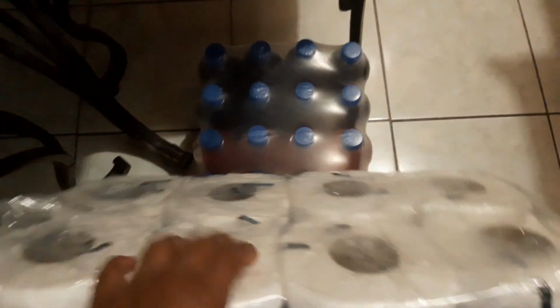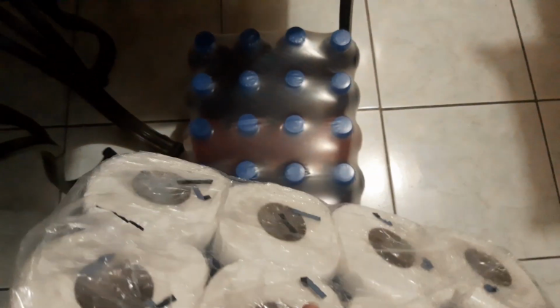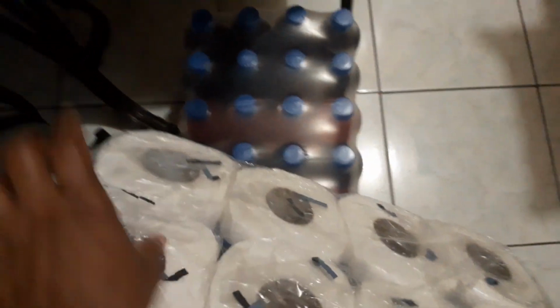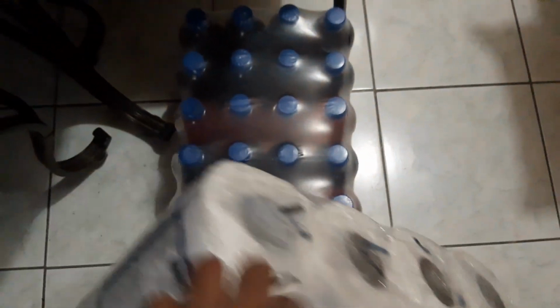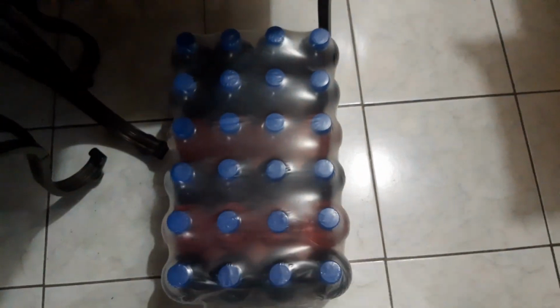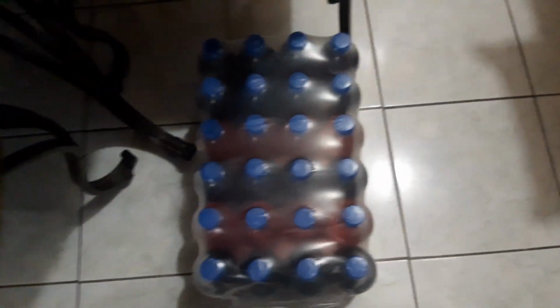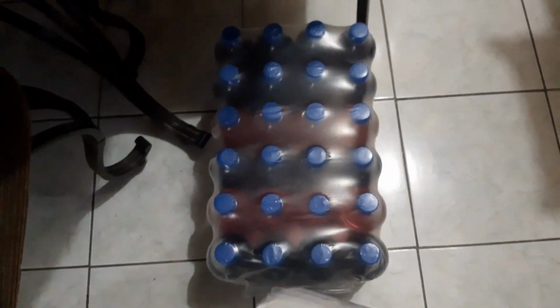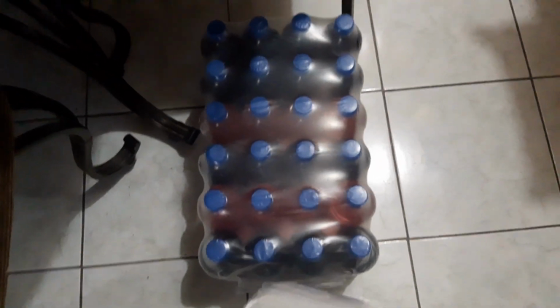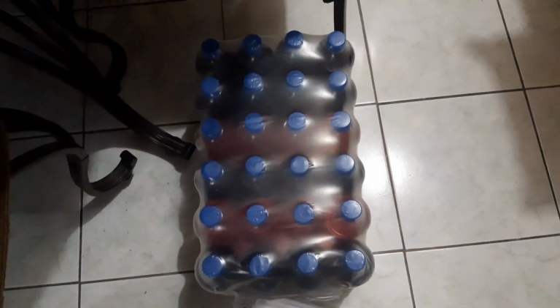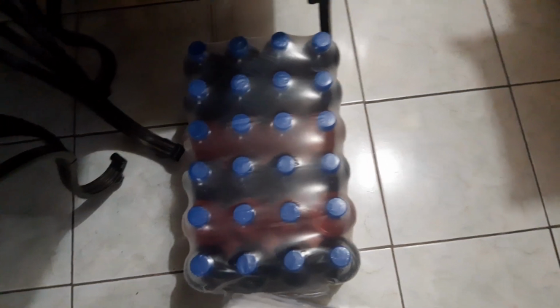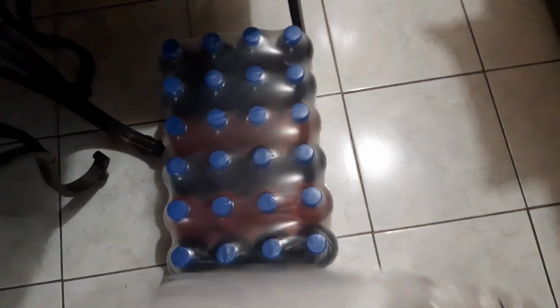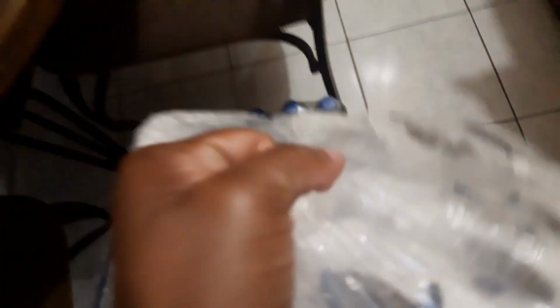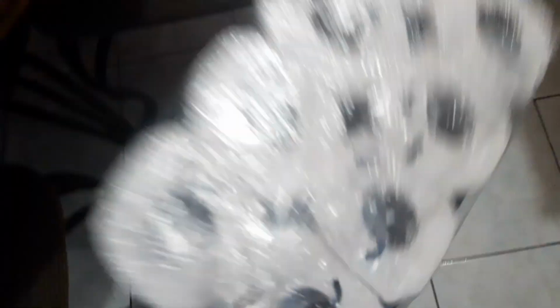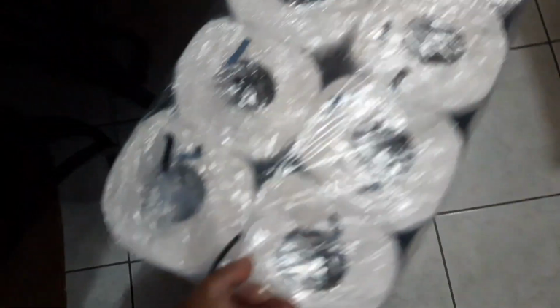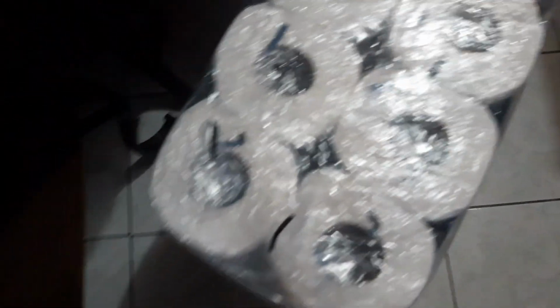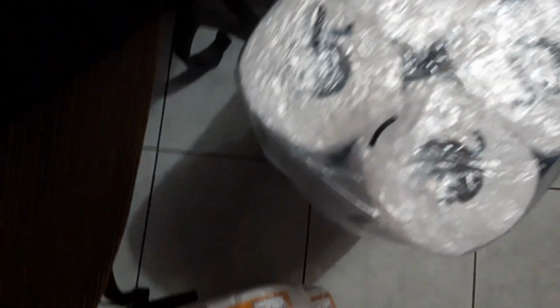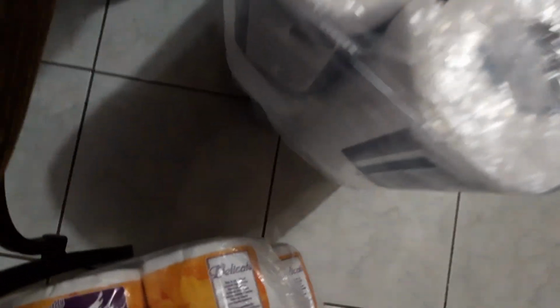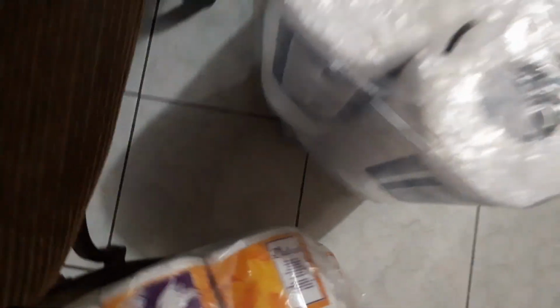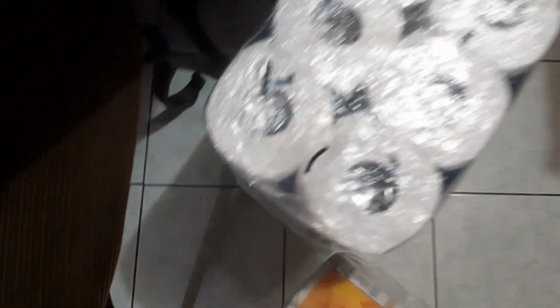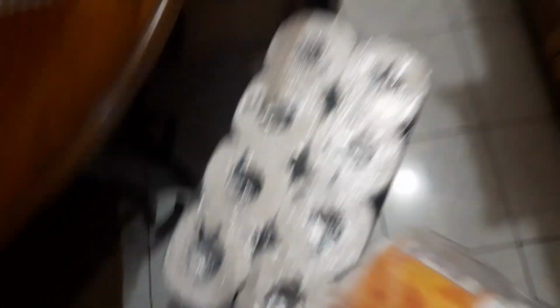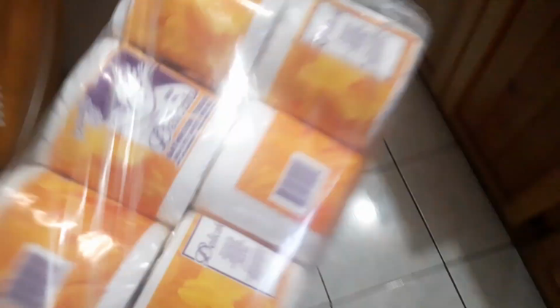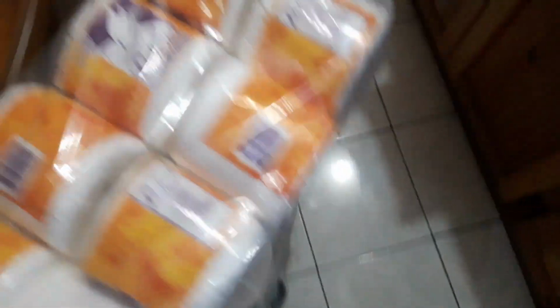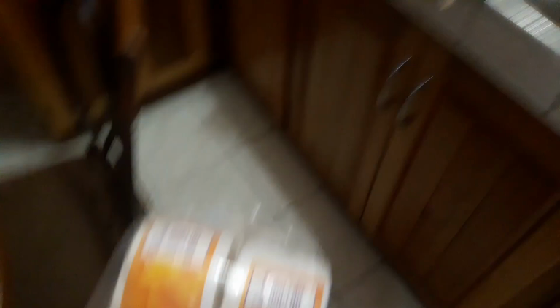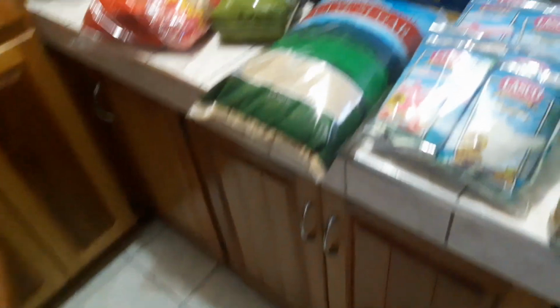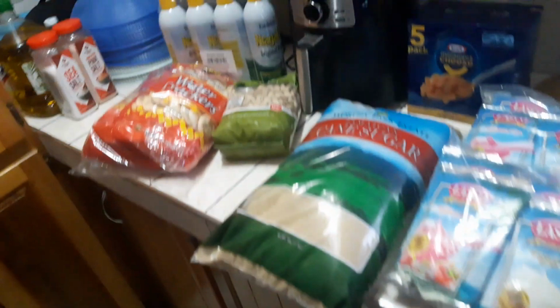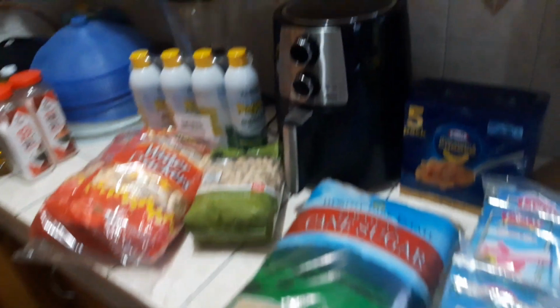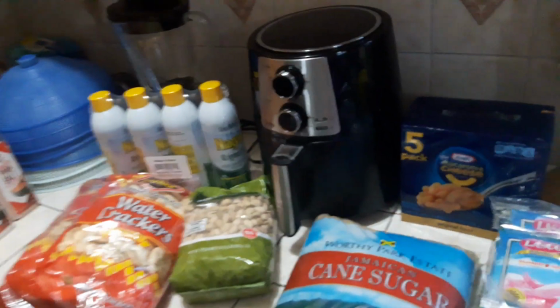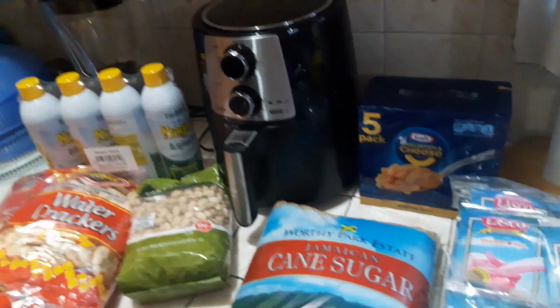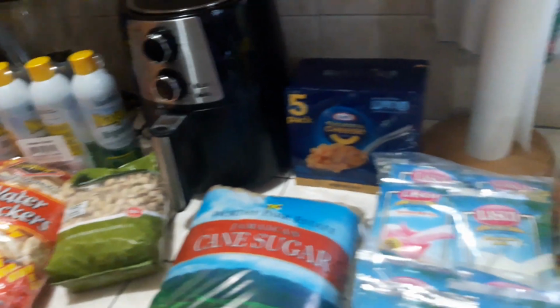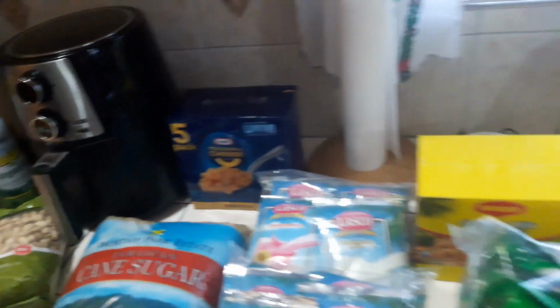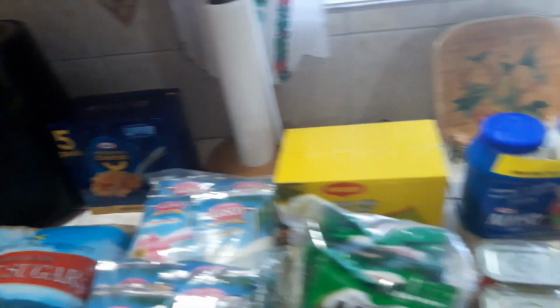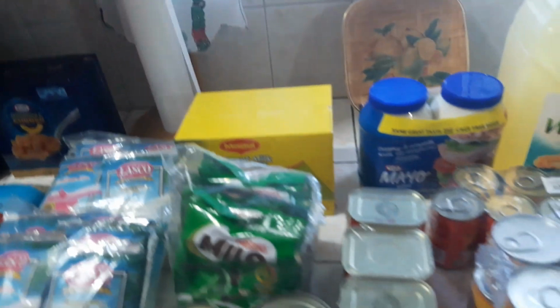Down there we have a case of cranberry water. Alright guys, that's all I have for today — let me give you an overview of the items I picked up.